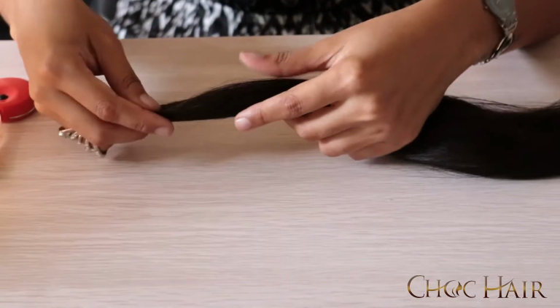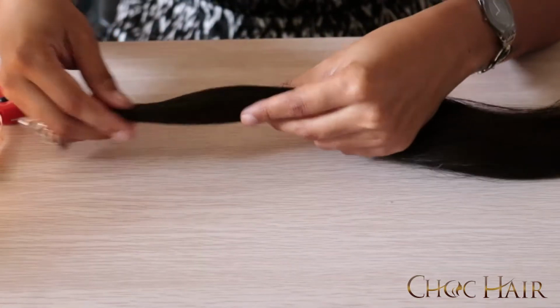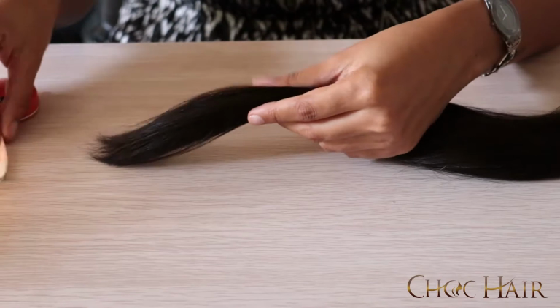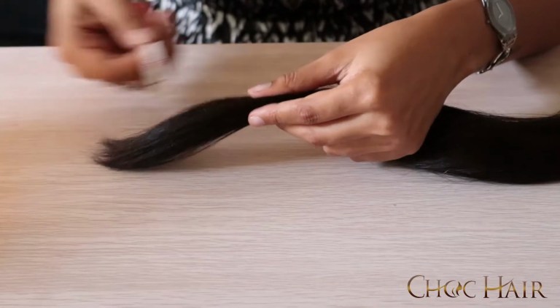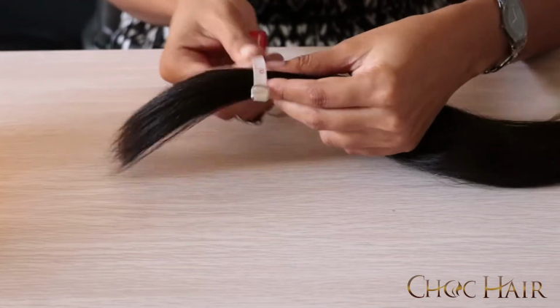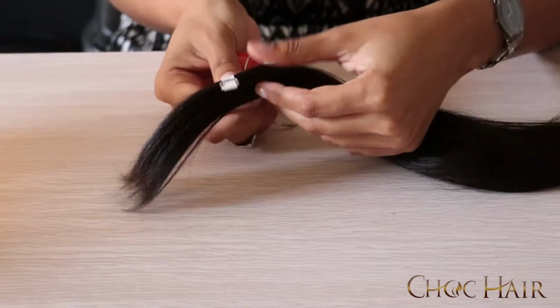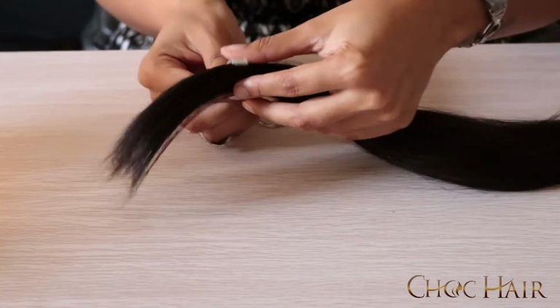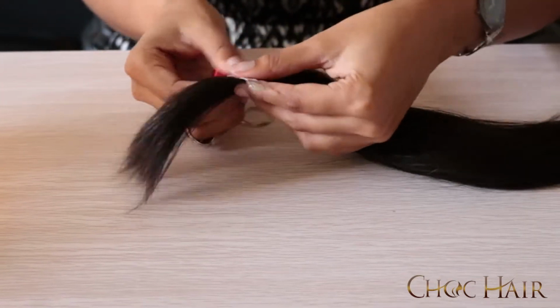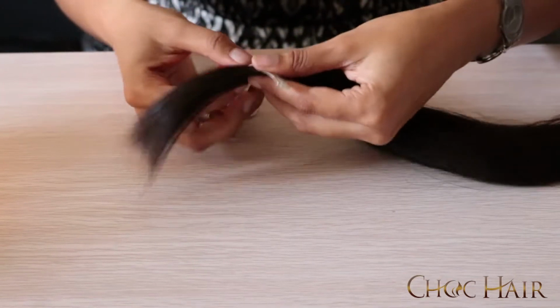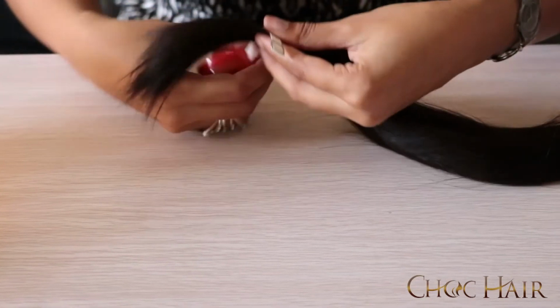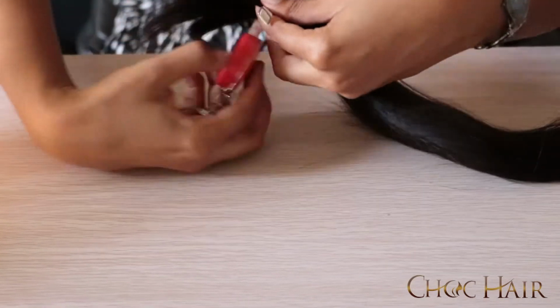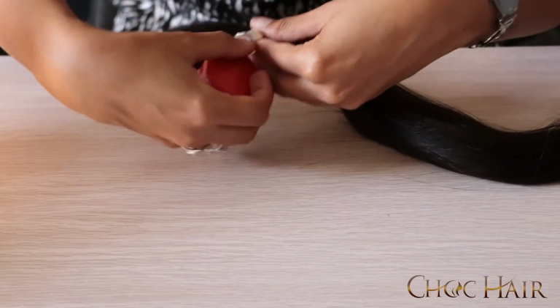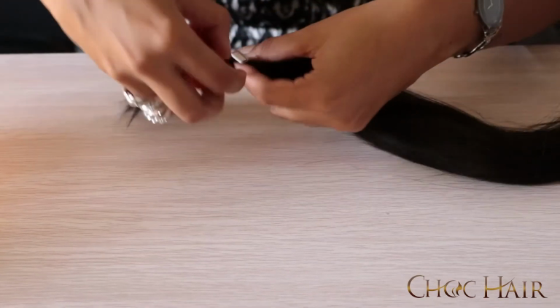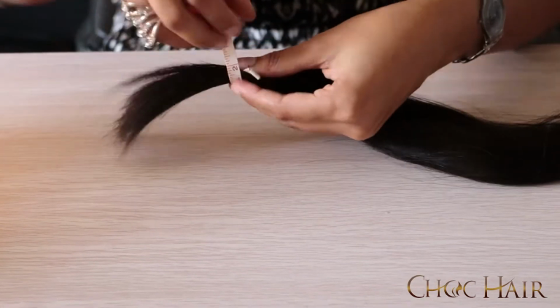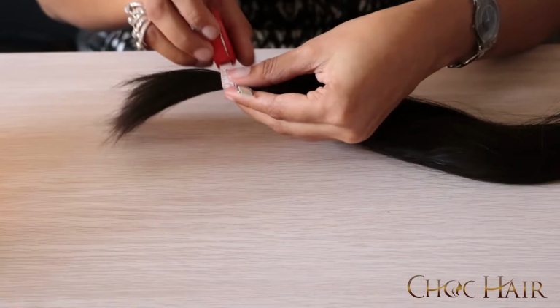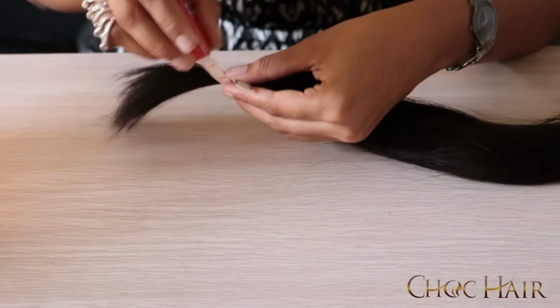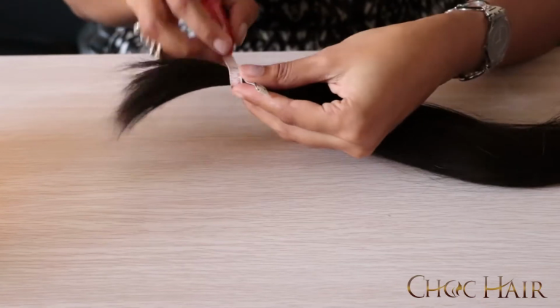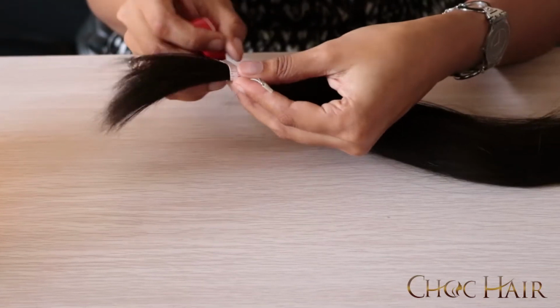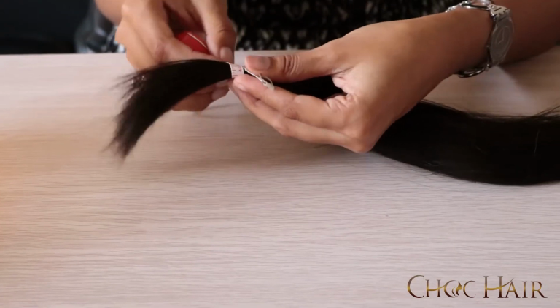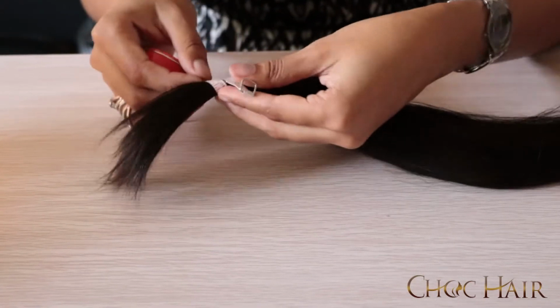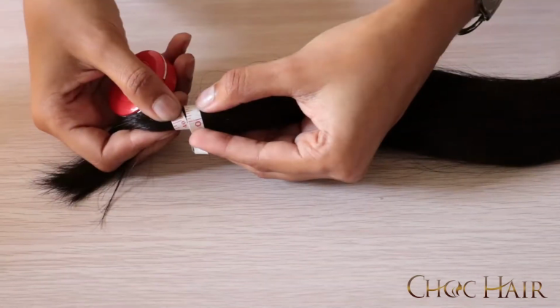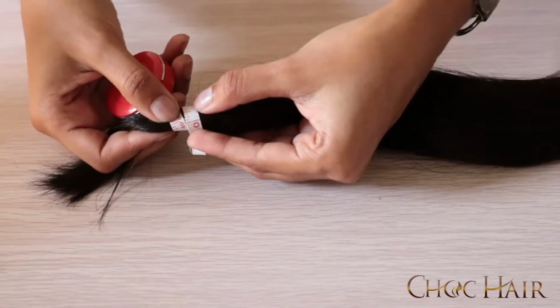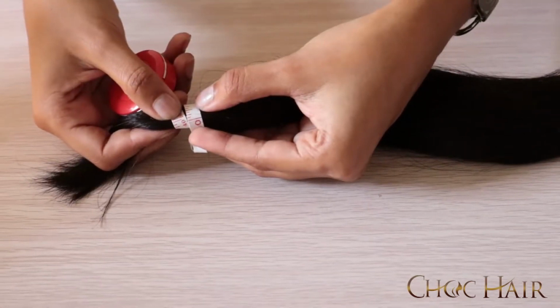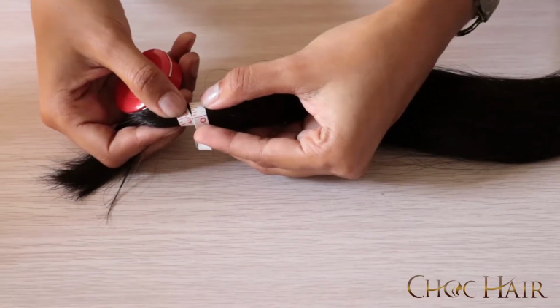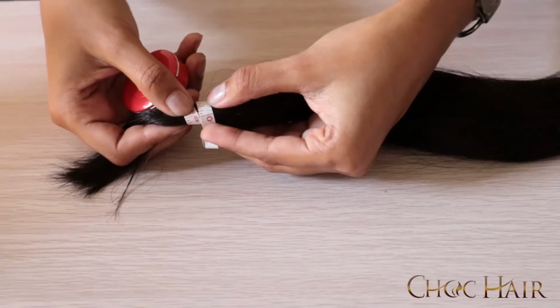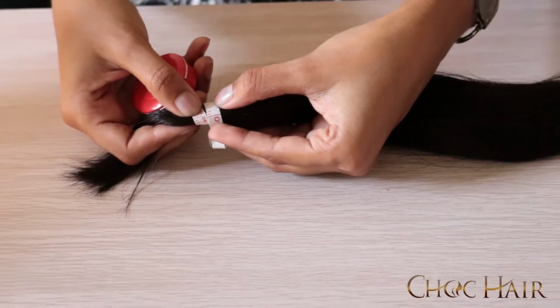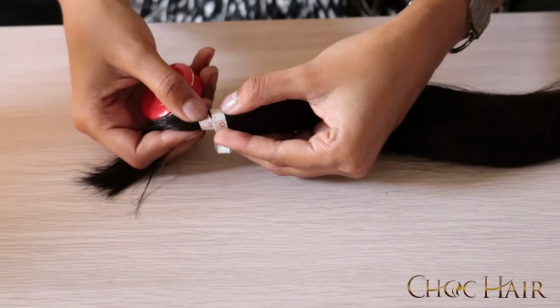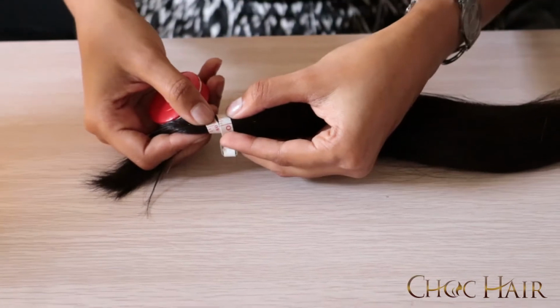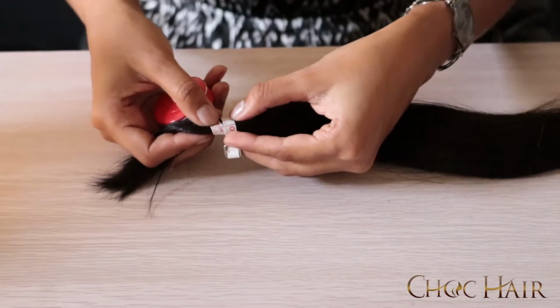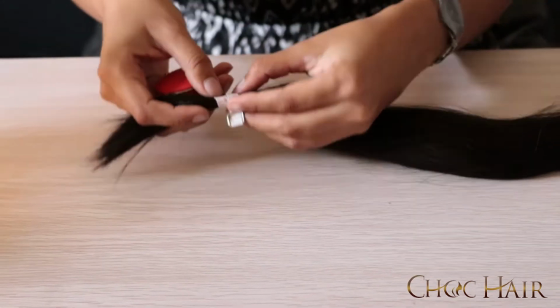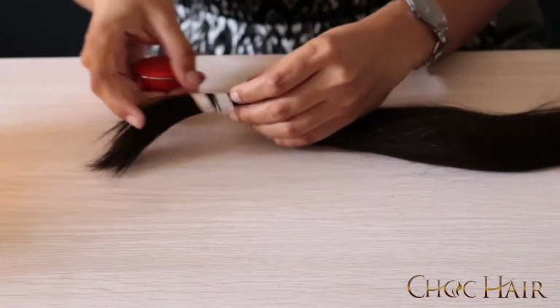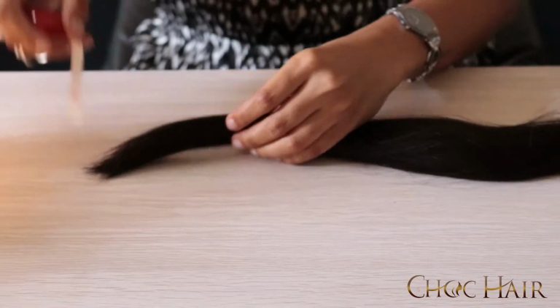Now we're going to do the same at the end — one inch from the end. We're going to place the tape and then we're going to measure. In here we have around one and a half inches of short hair.